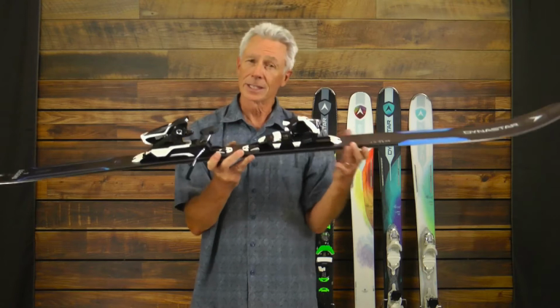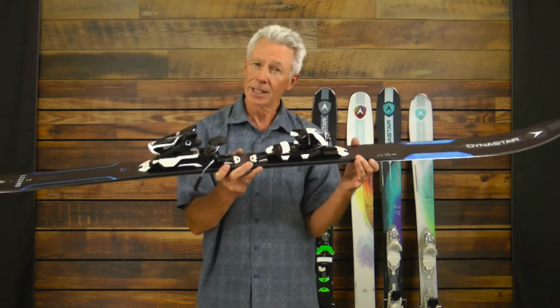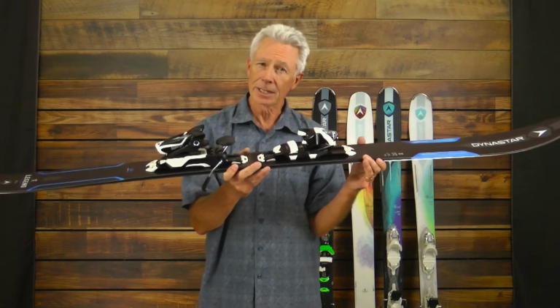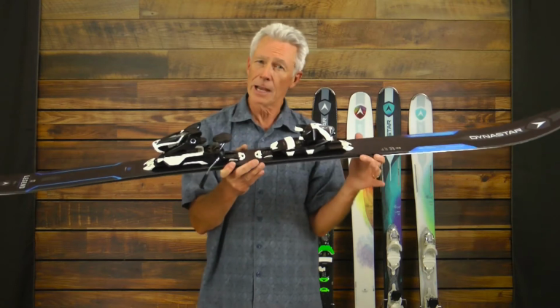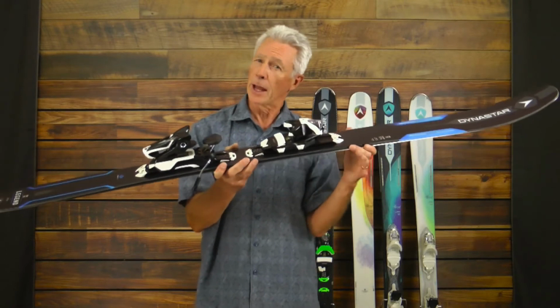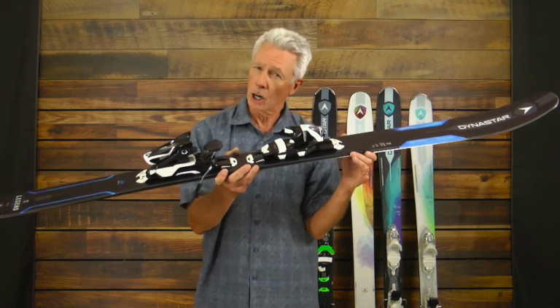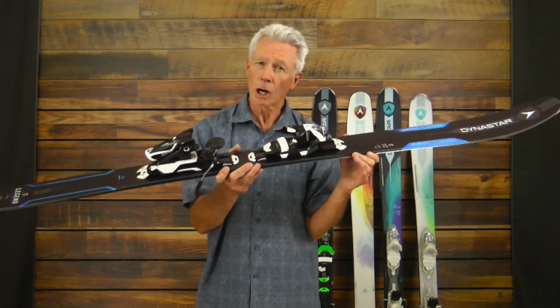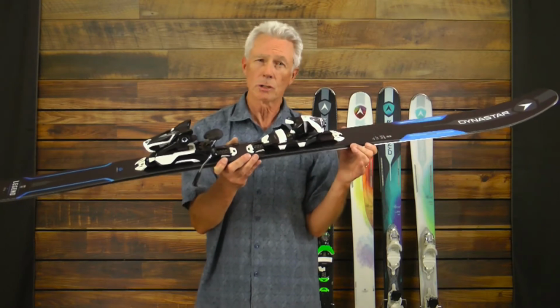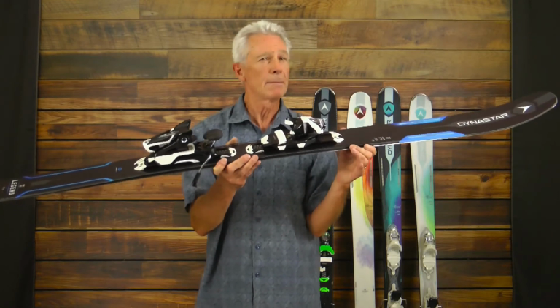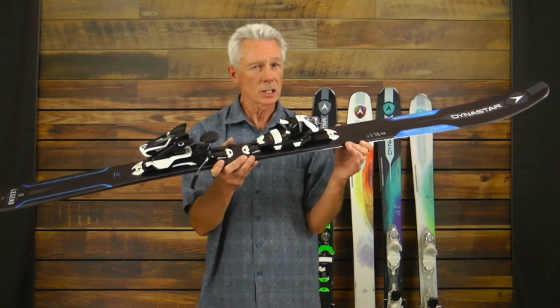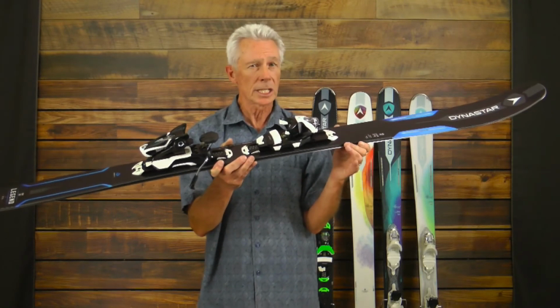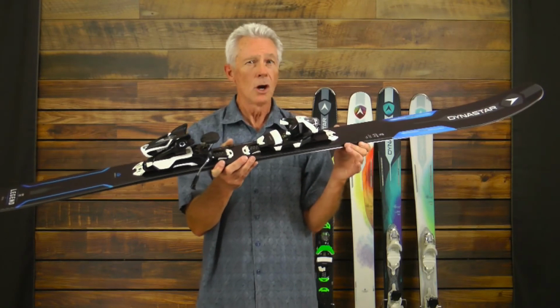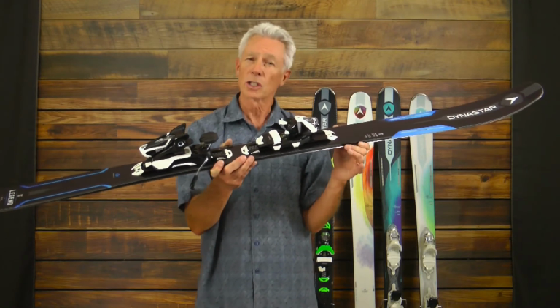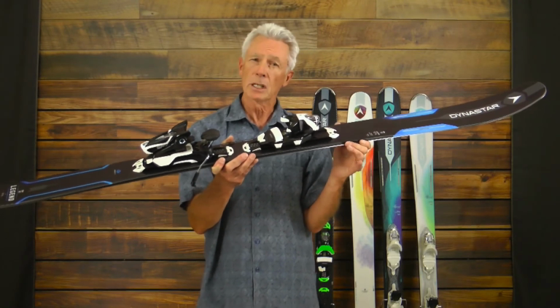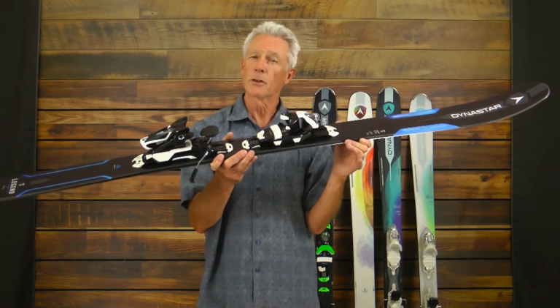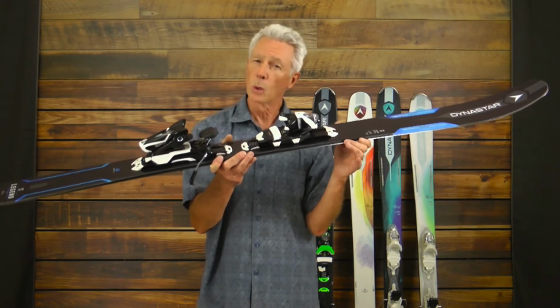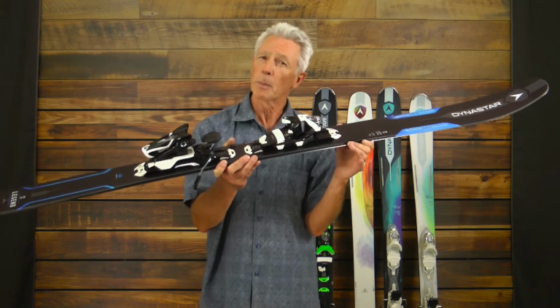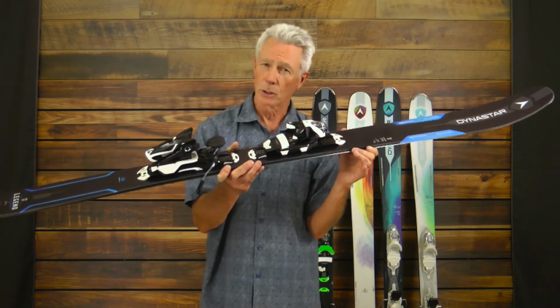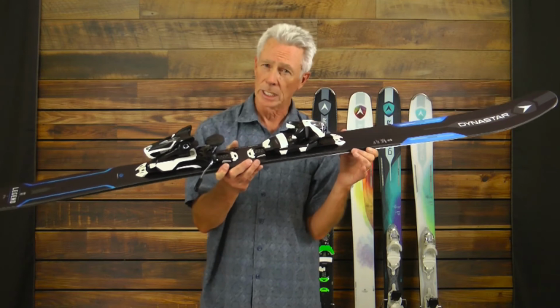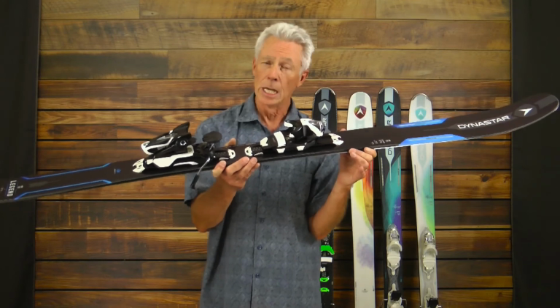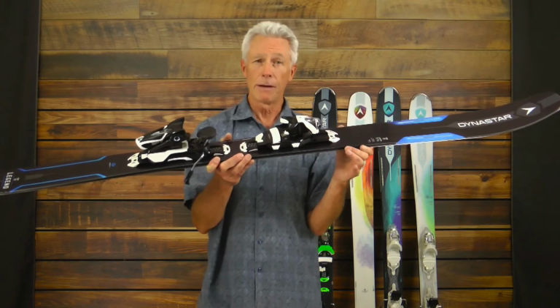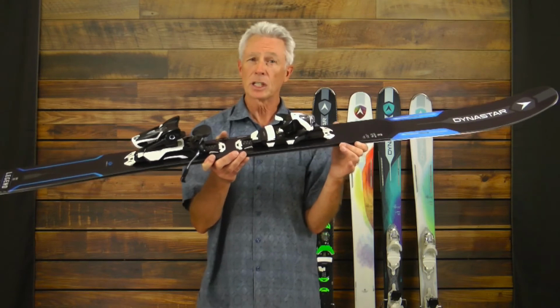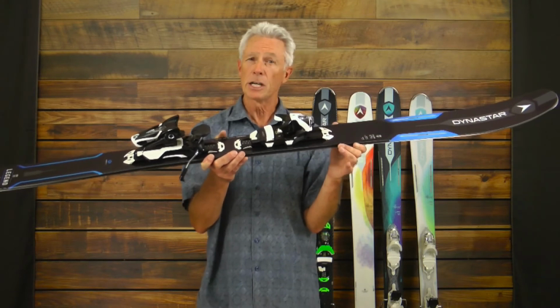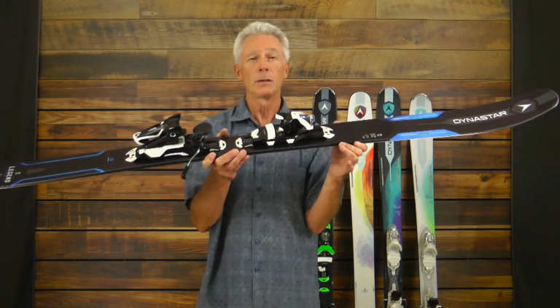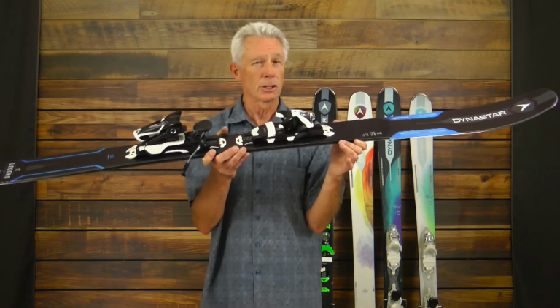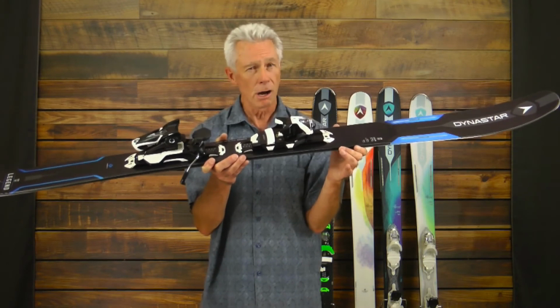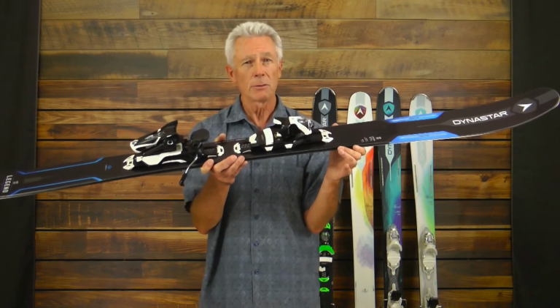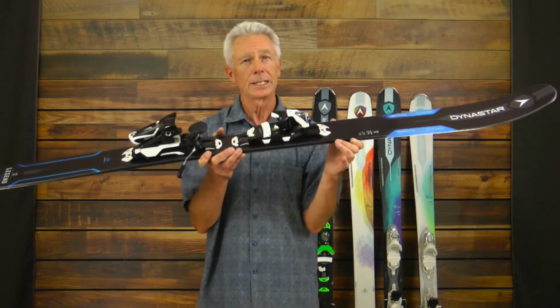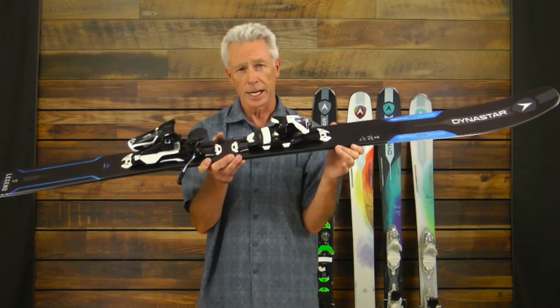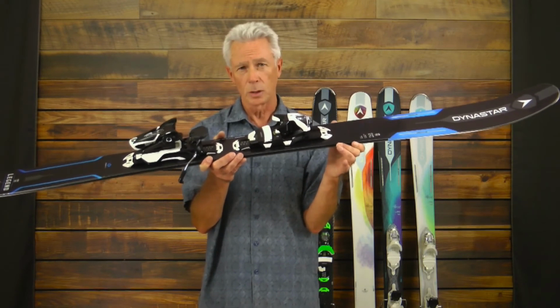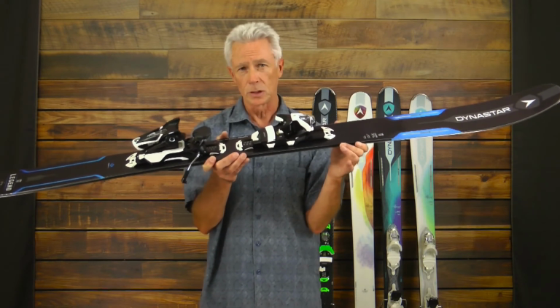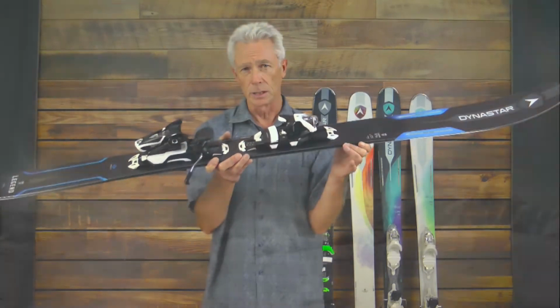The ski is going to be designed for that hard charger, big mountain skier, or somebody looking for a quiver powder ski. The level of skier here is going to be that strong intermediate to expert level skier.